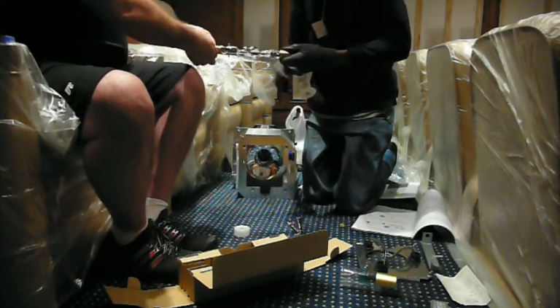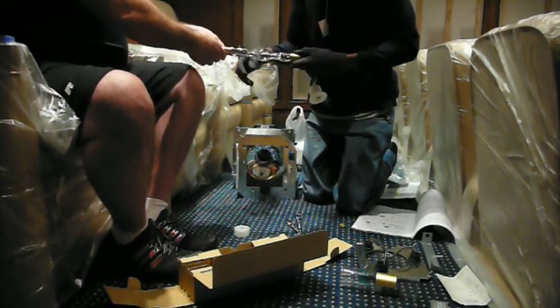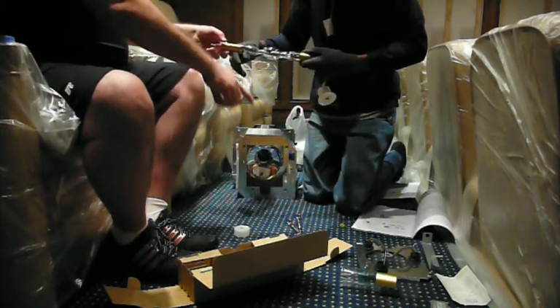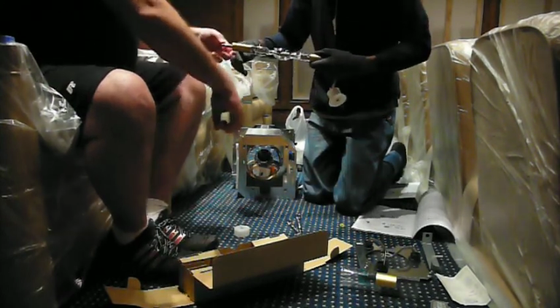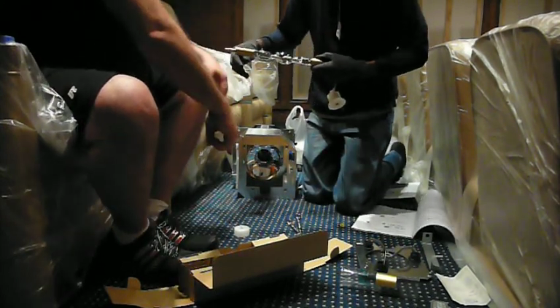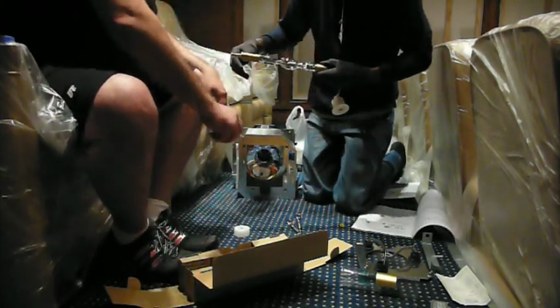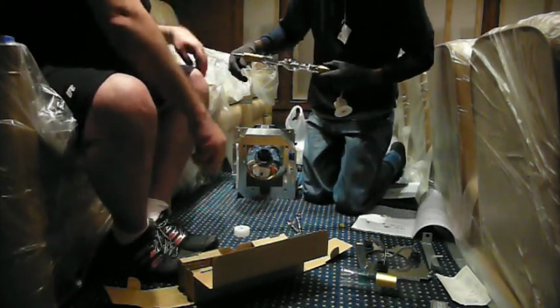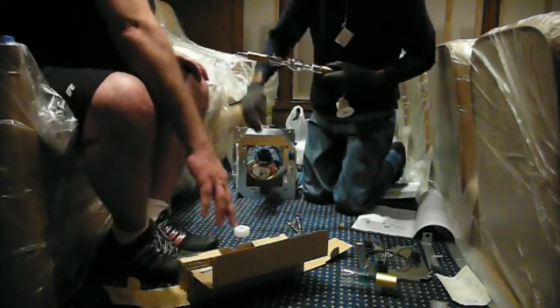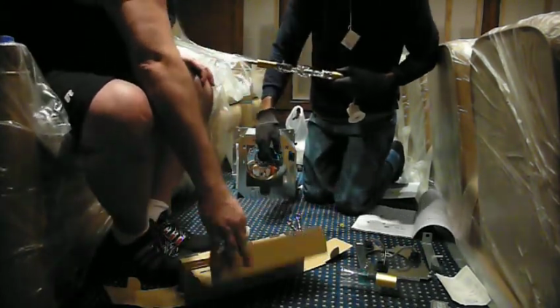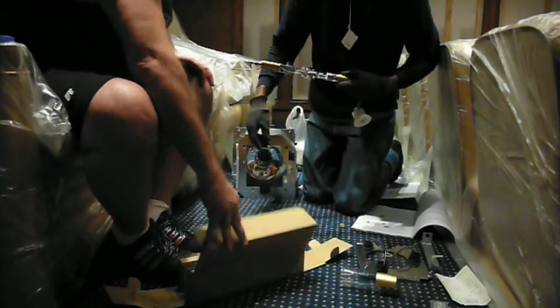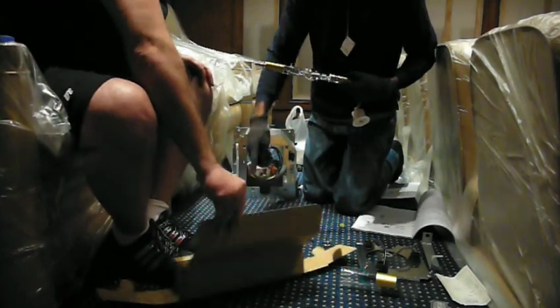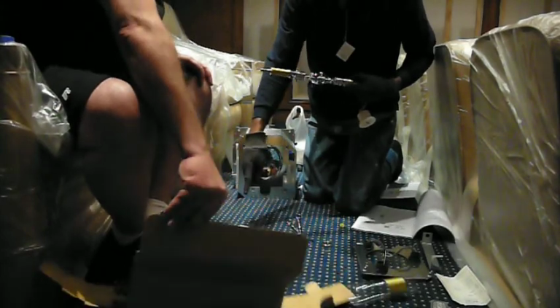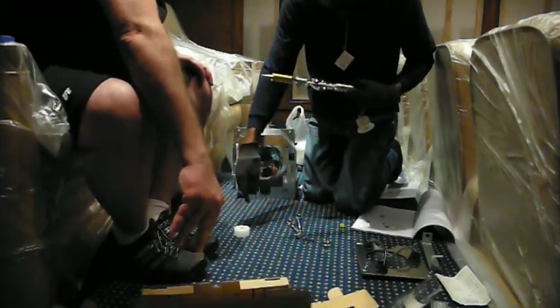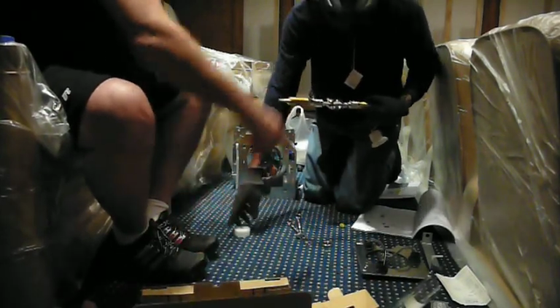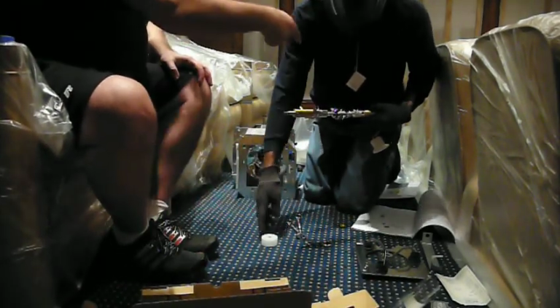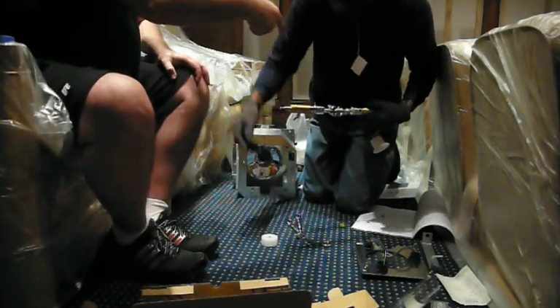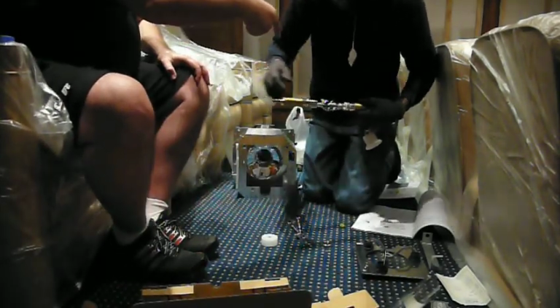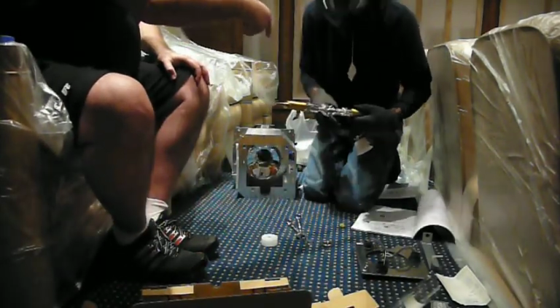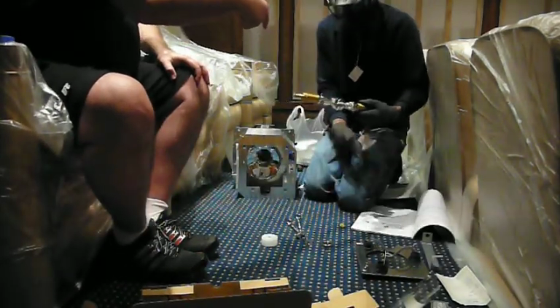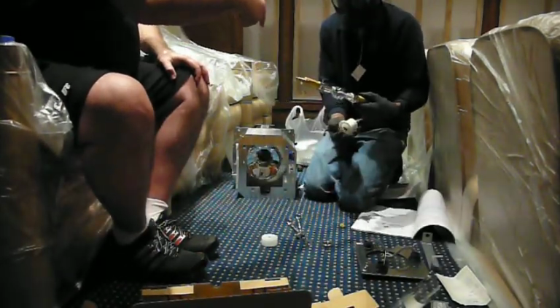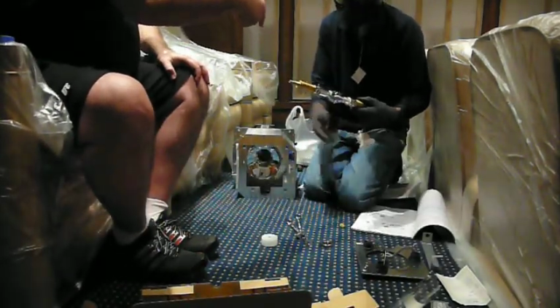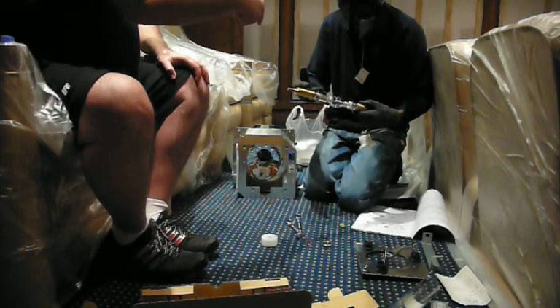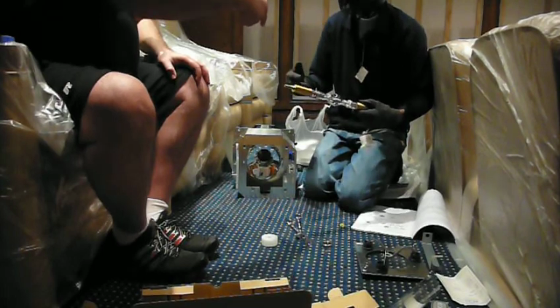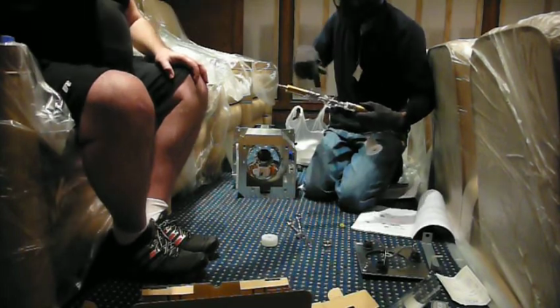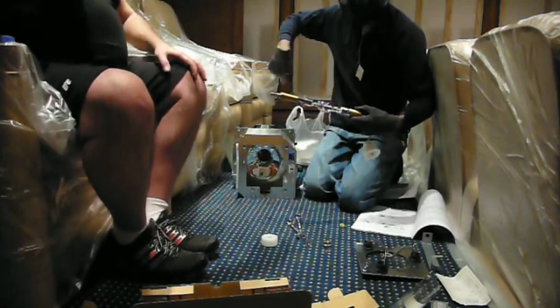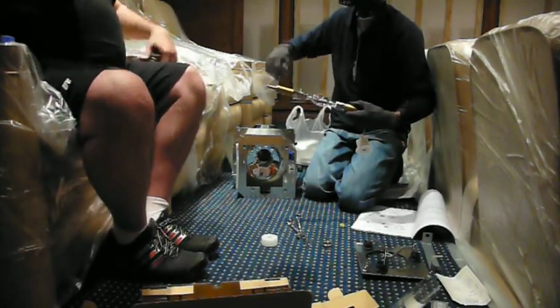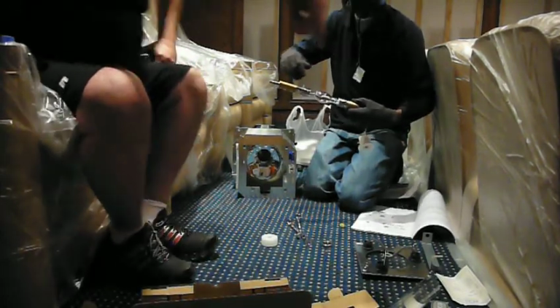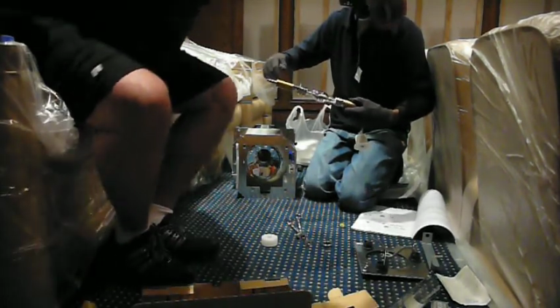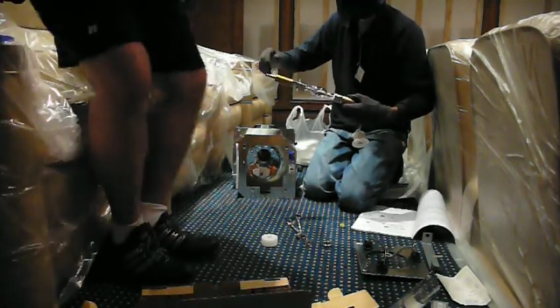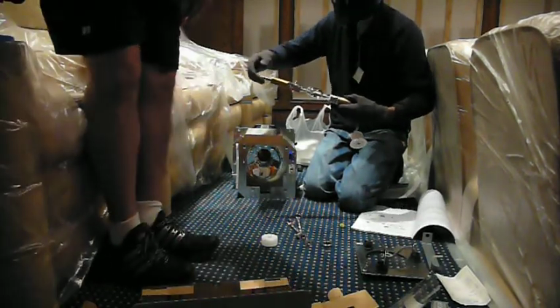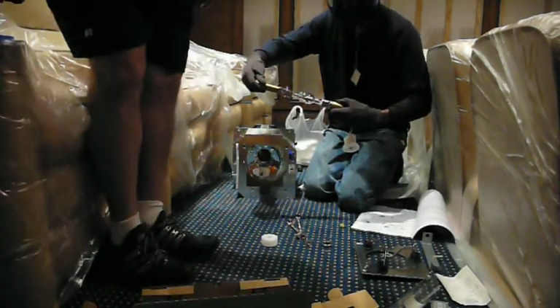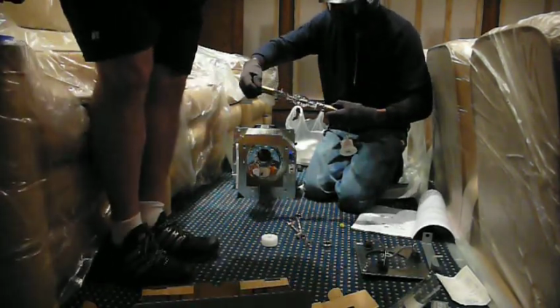You ready? Where's the other little plastic thingy? The one that goes at the end. No, this is the other thing — this goes right in. Camera rolling? Camera is rolling. Okay.